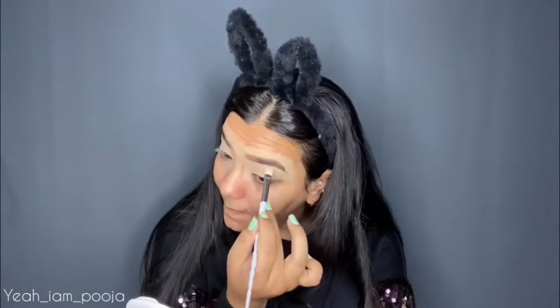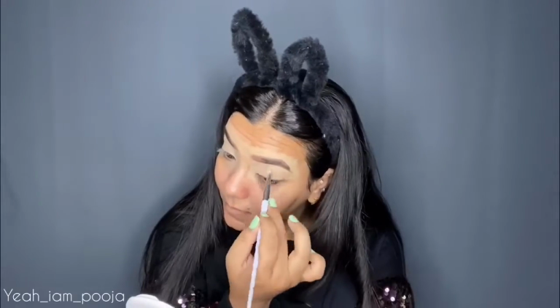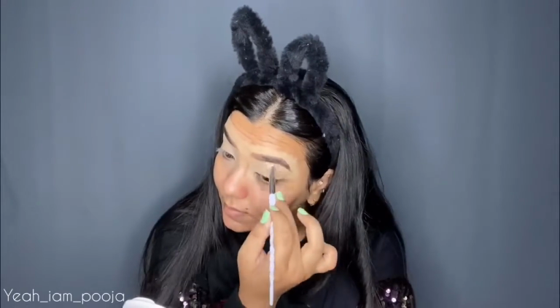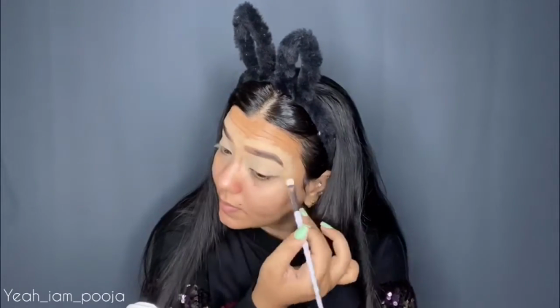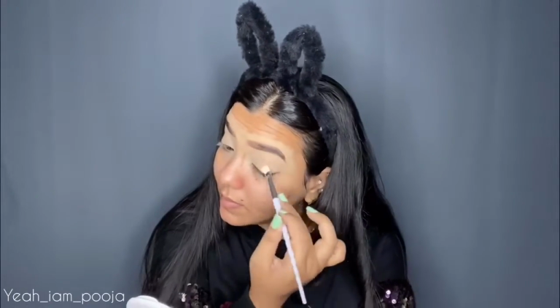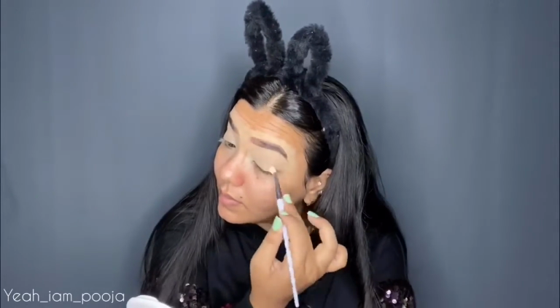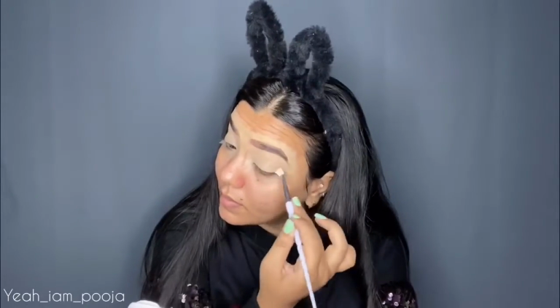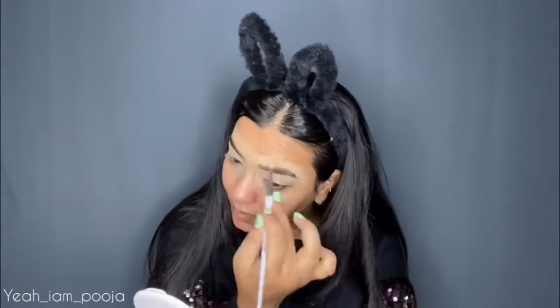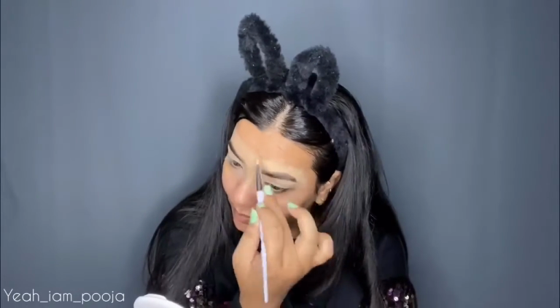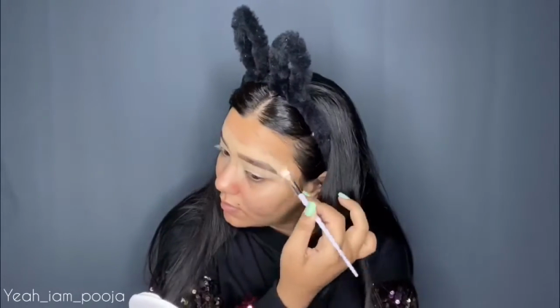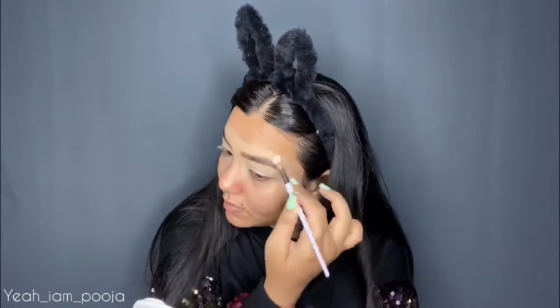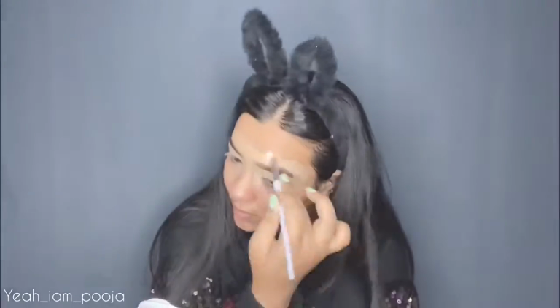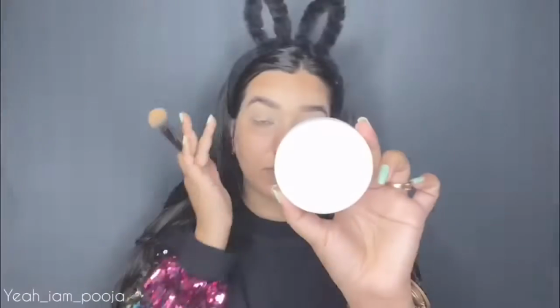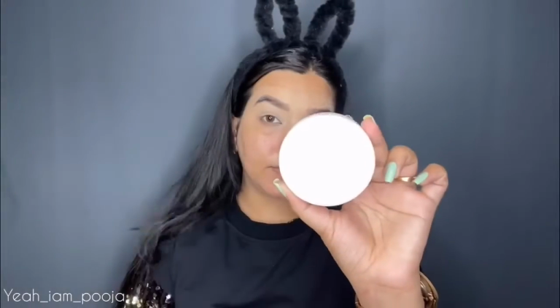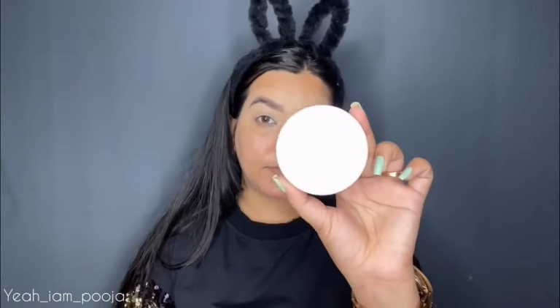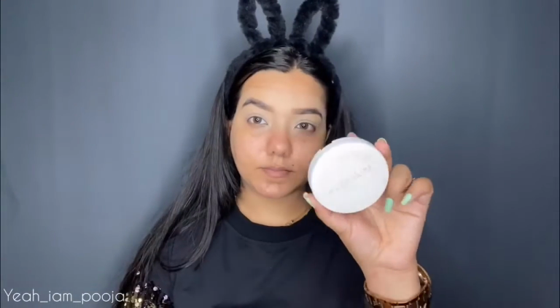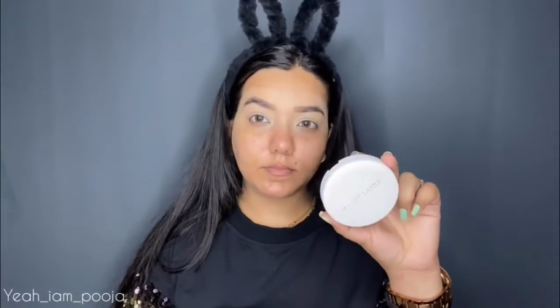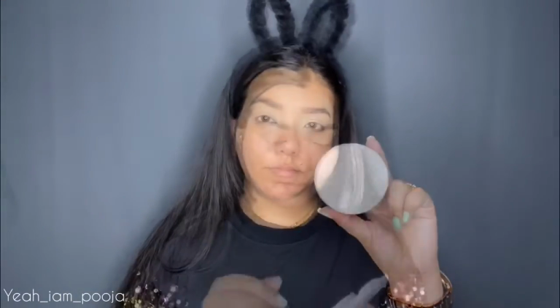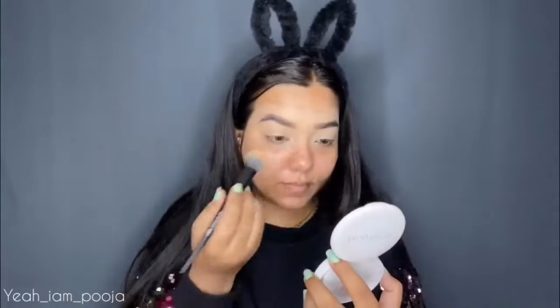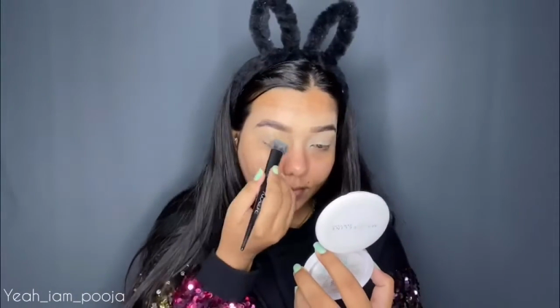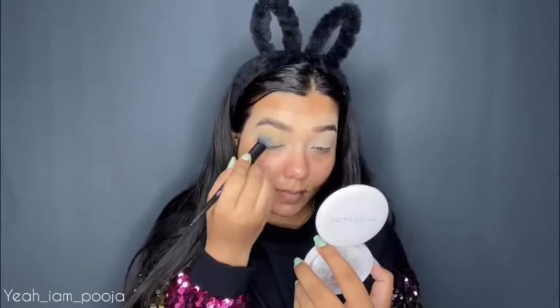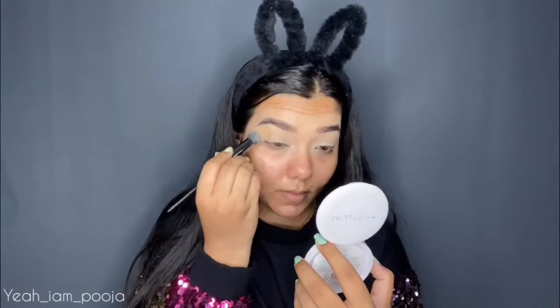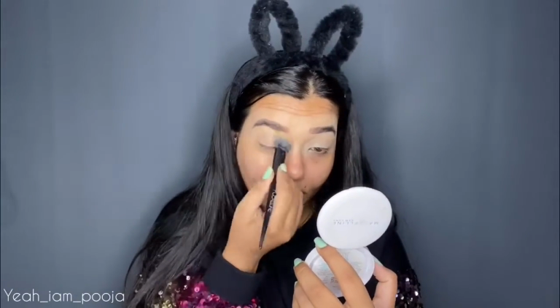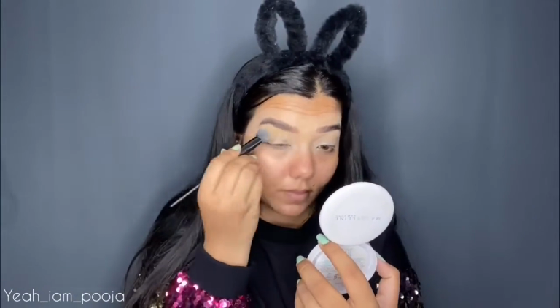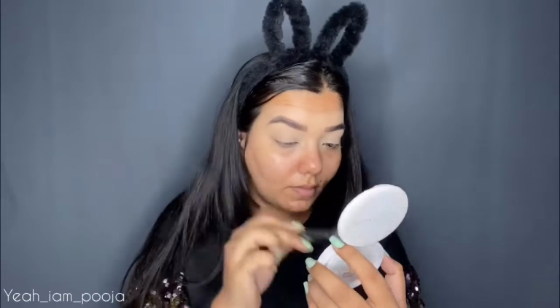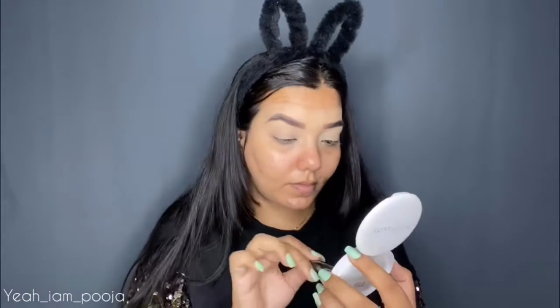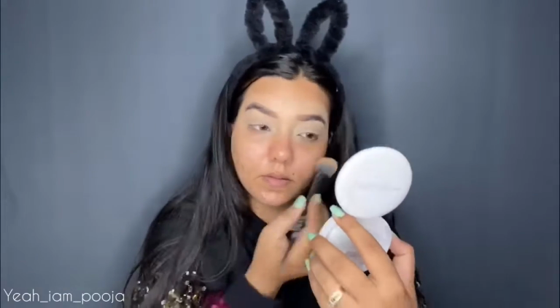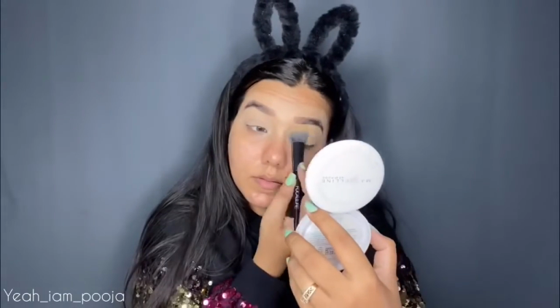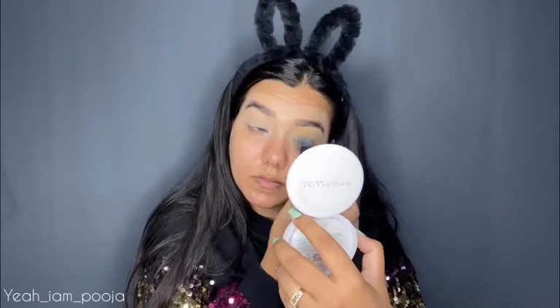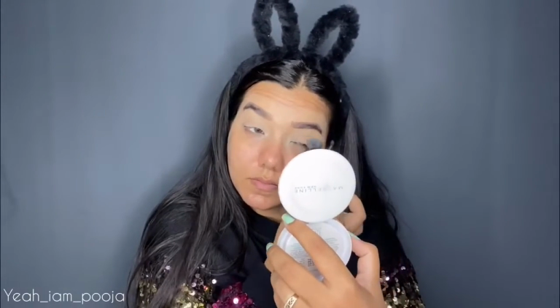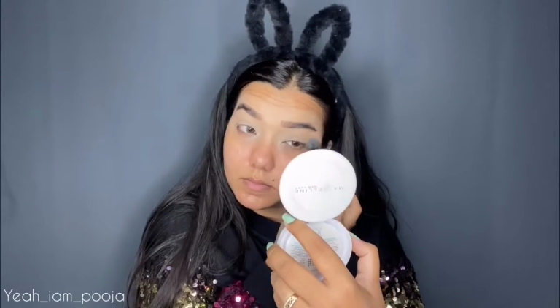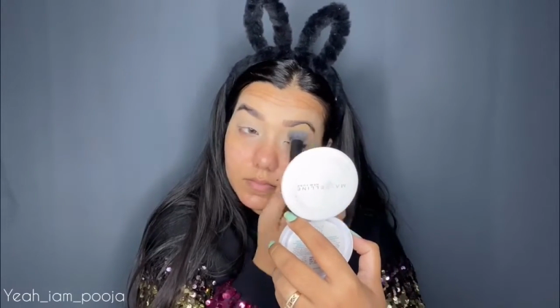Now I'm going to set my eyelid using a compact powder. For that, I'm using this Maybelline Superfresh Compact Powder in the shade Pearl. I'm setting all of my eyelid with a fluffy brush.